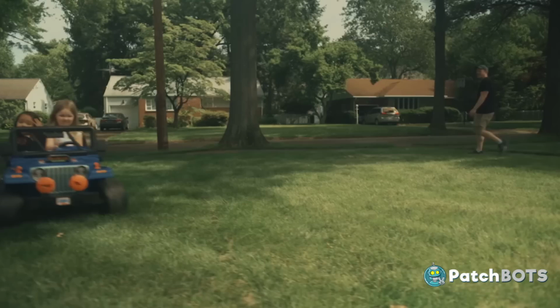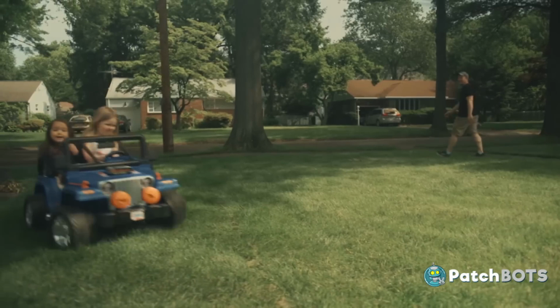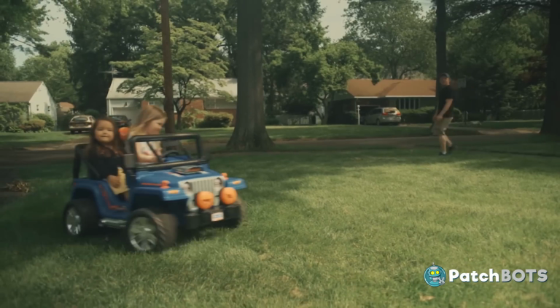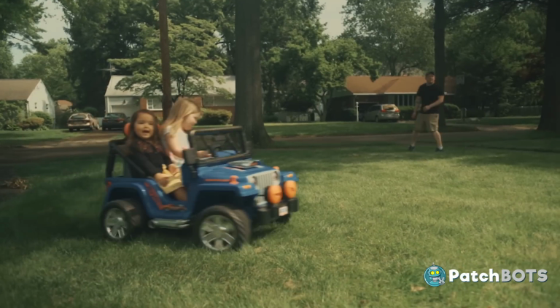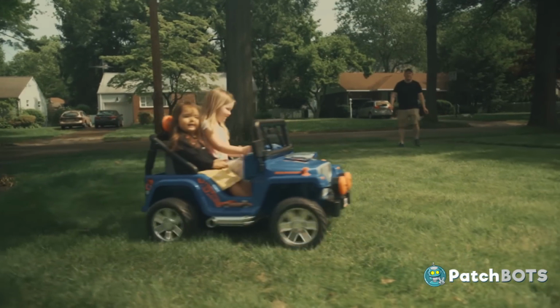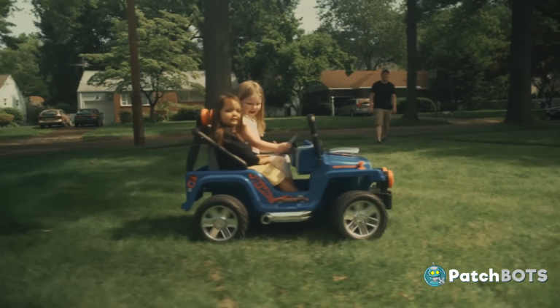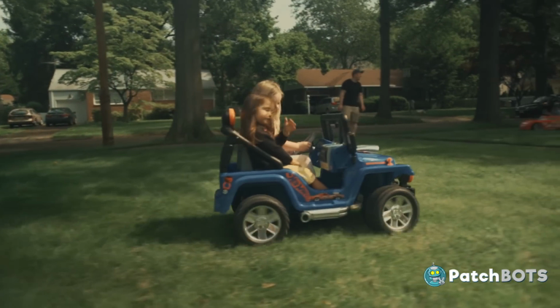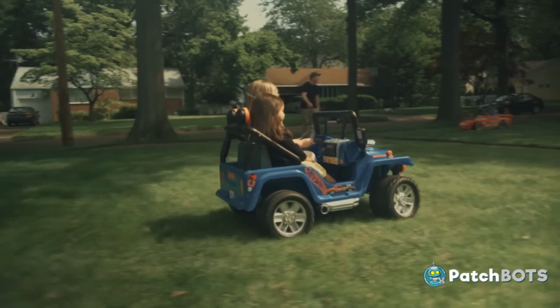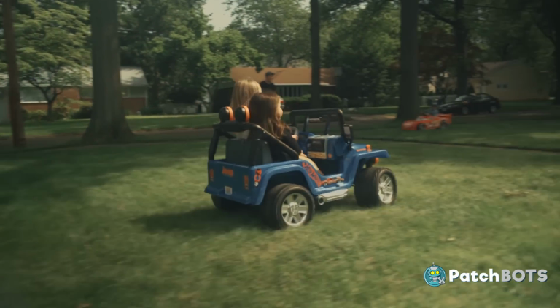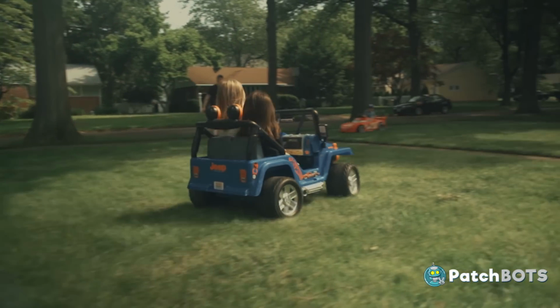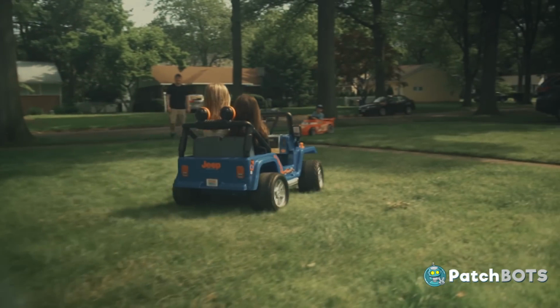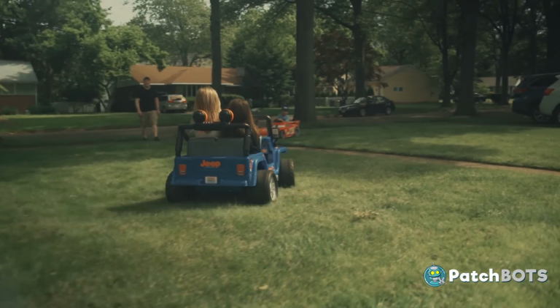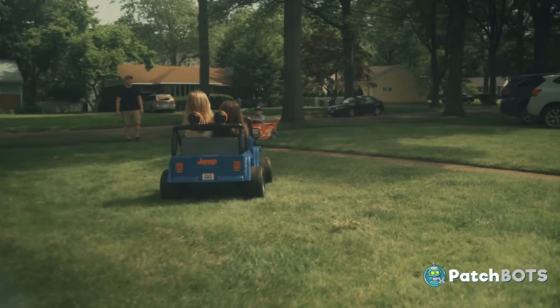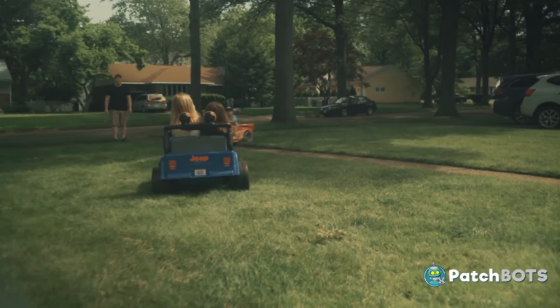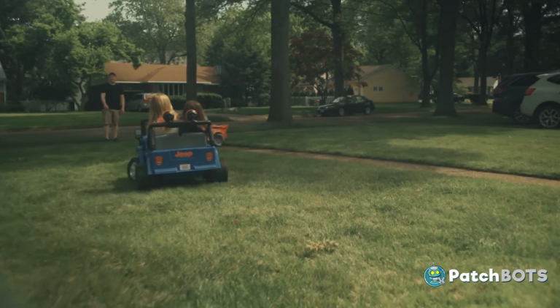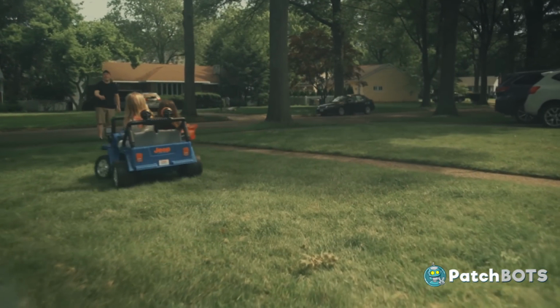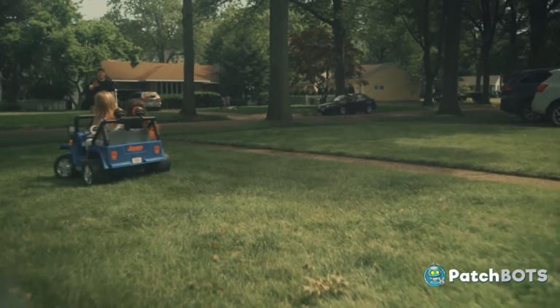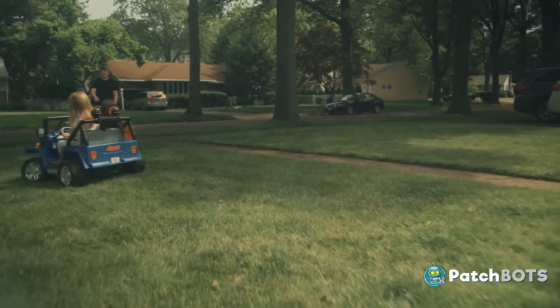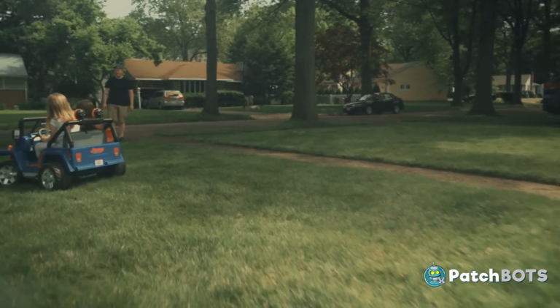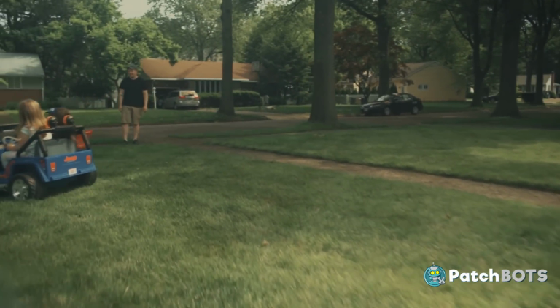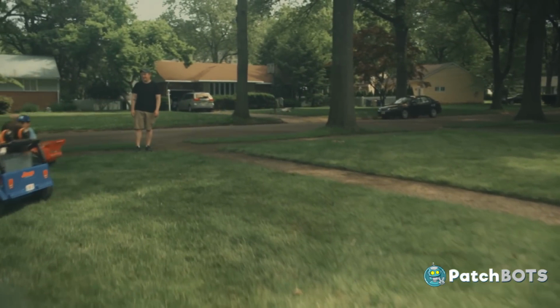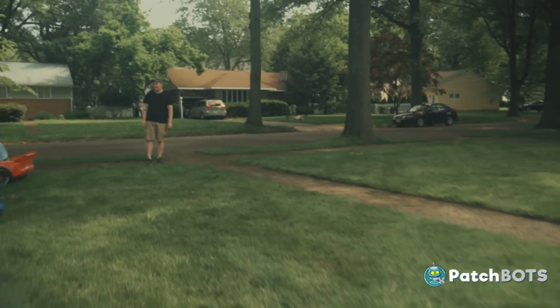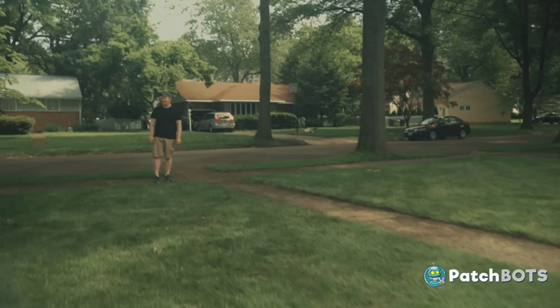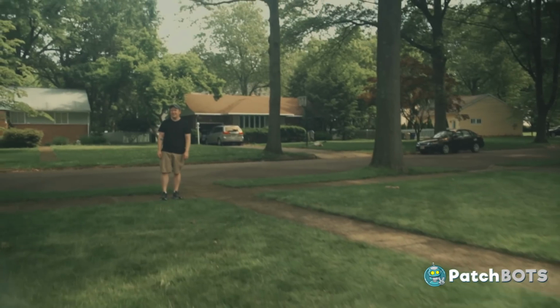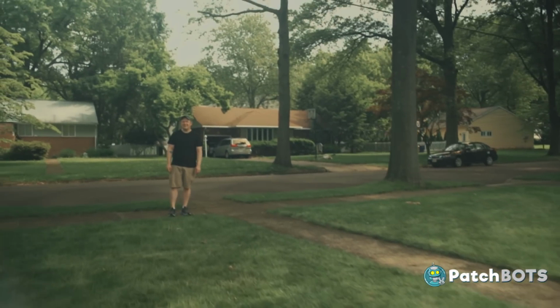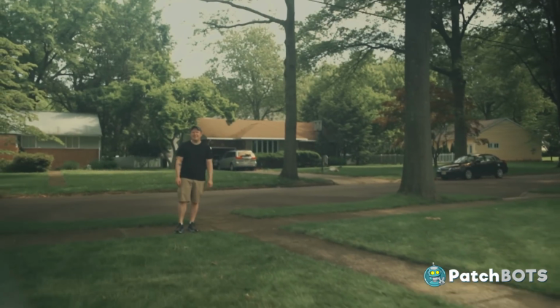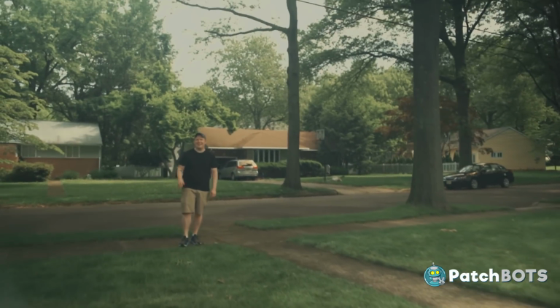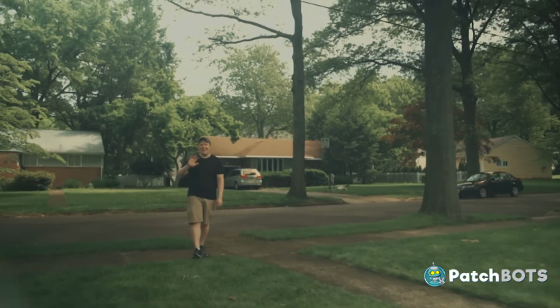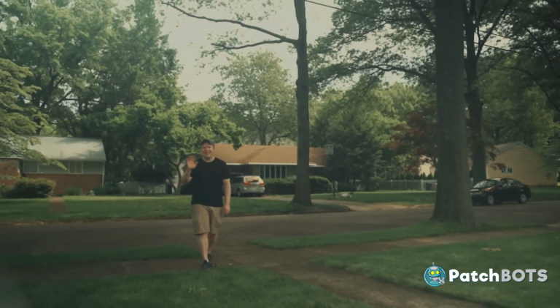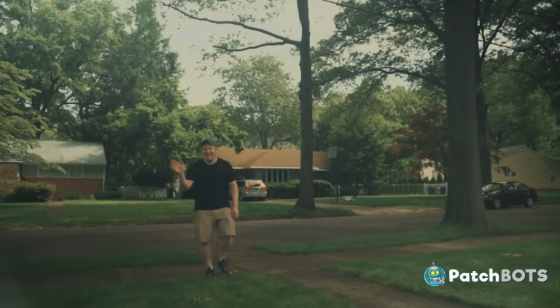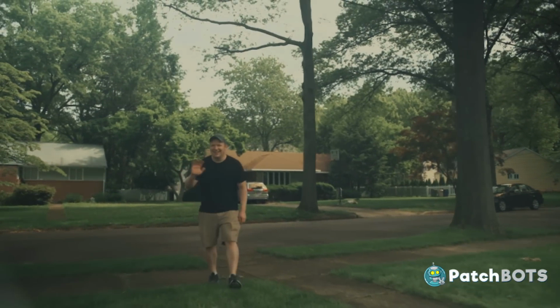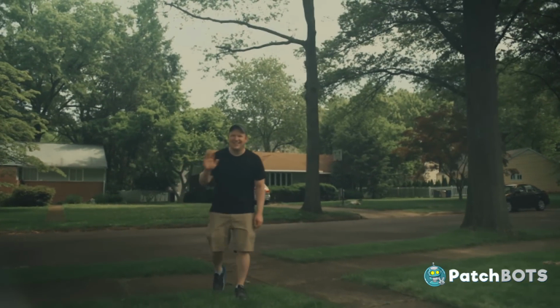So there you have it — happy kids, happy wives, and happy dads on Father's Day. That's going to do it for this video. Be sure to like and subscribe and all that good stuff, and I will see you guys next time. Bye!